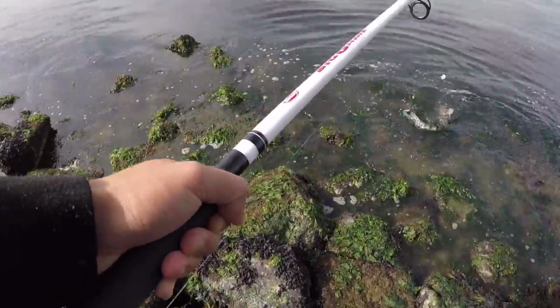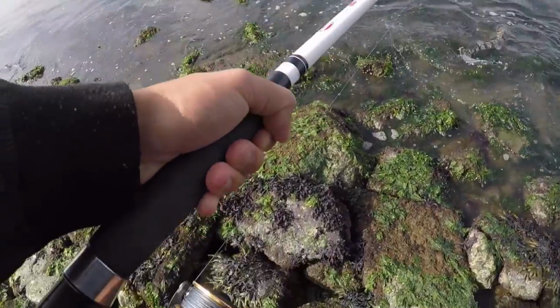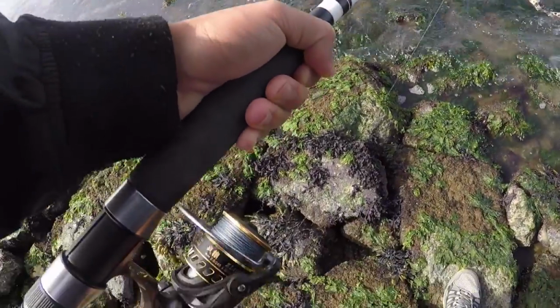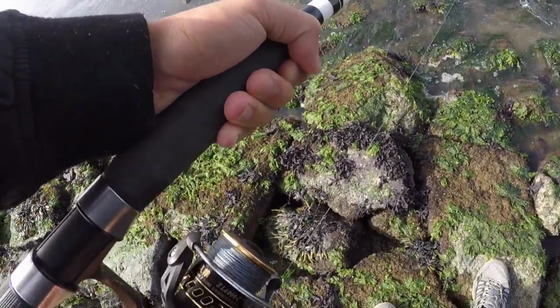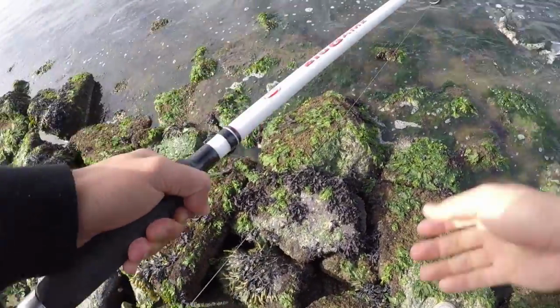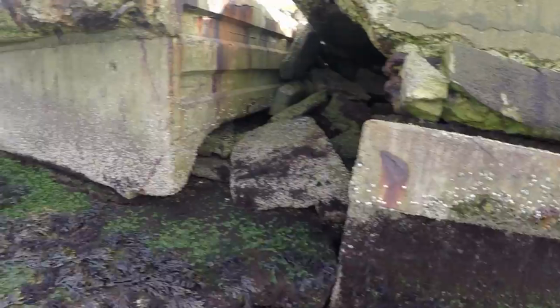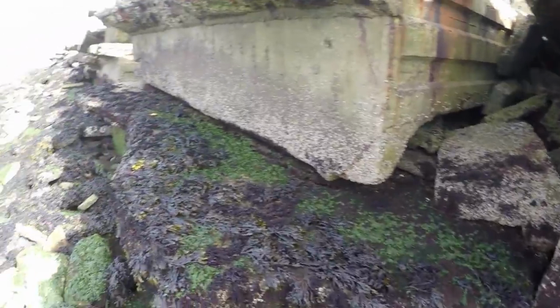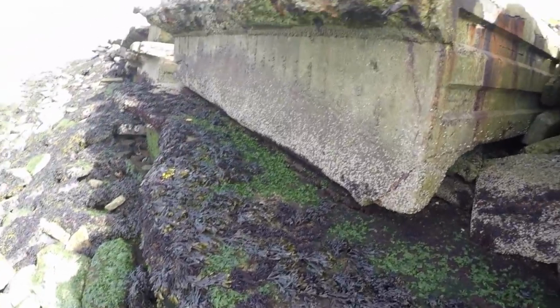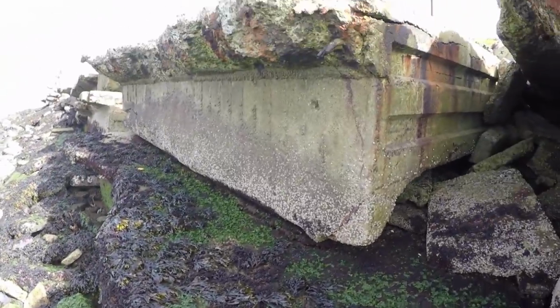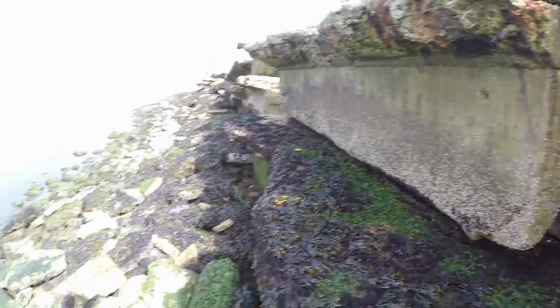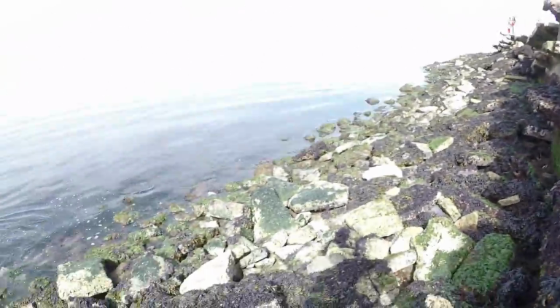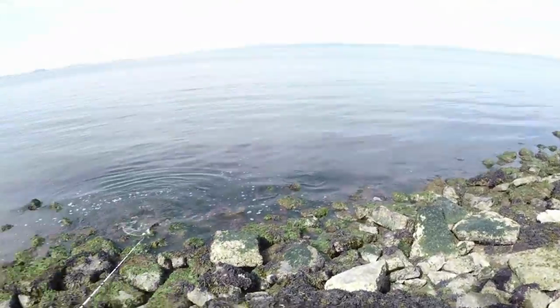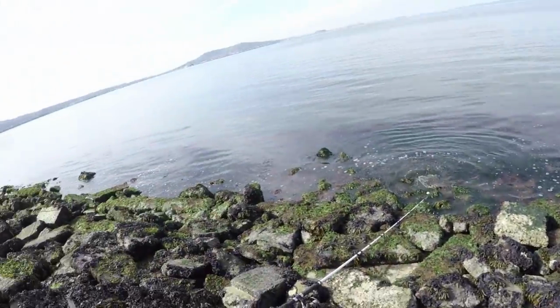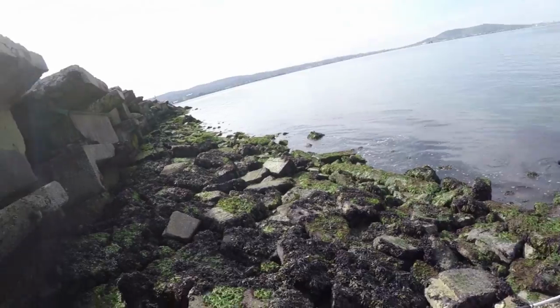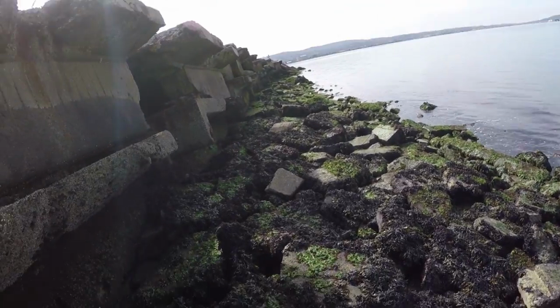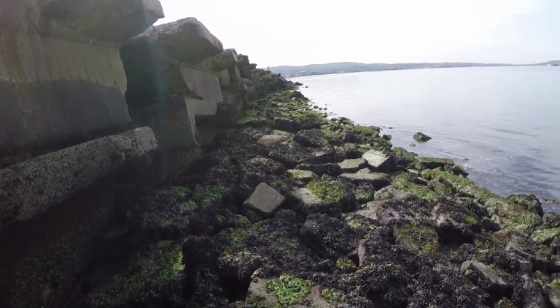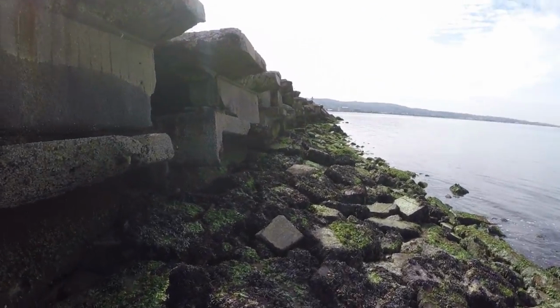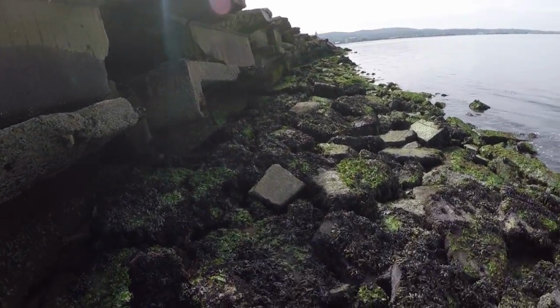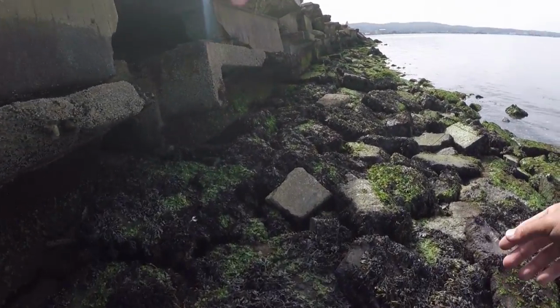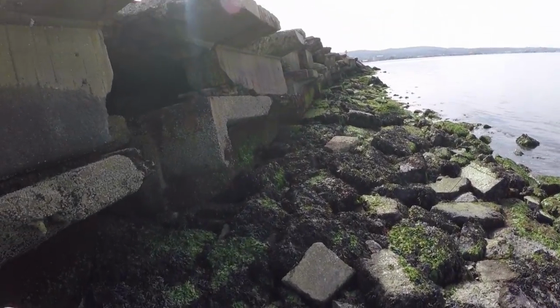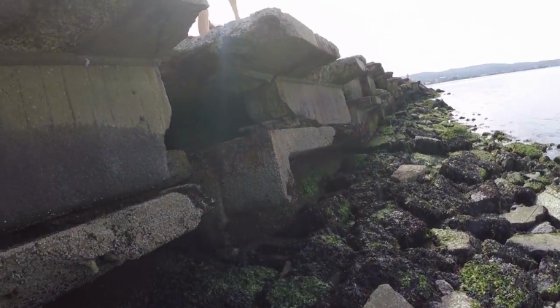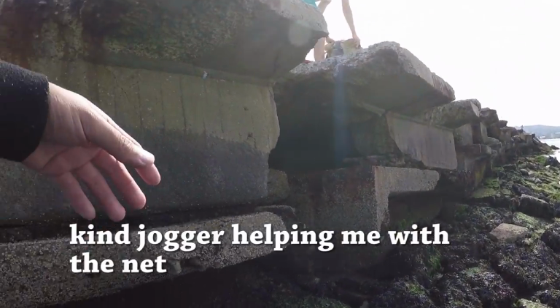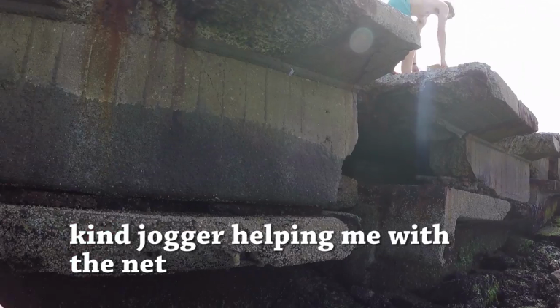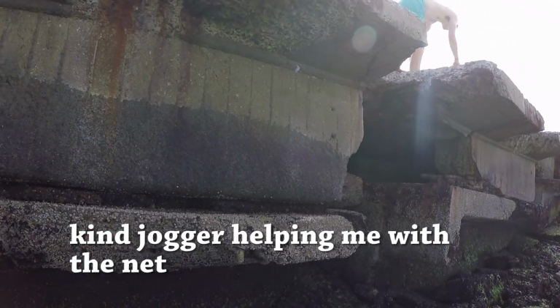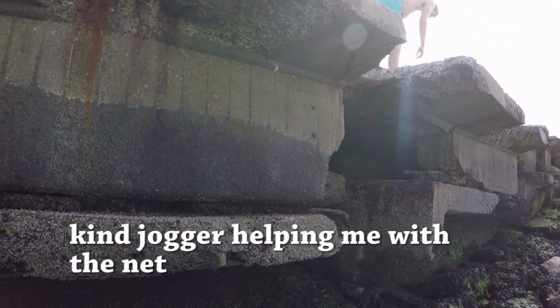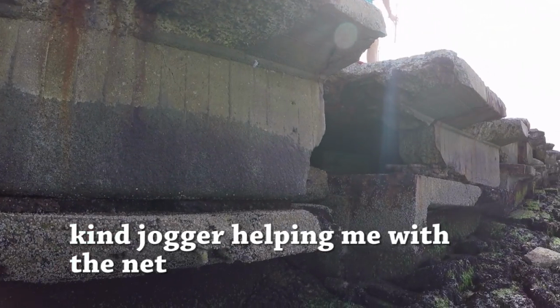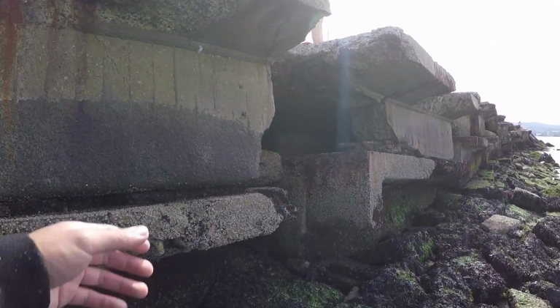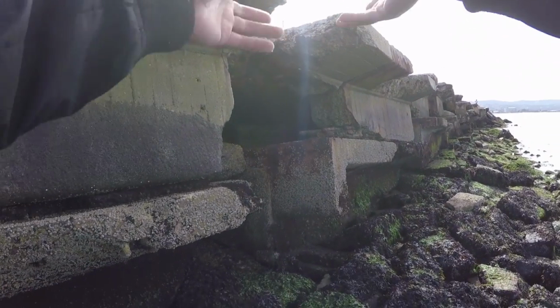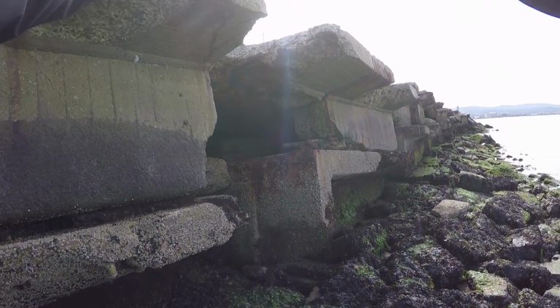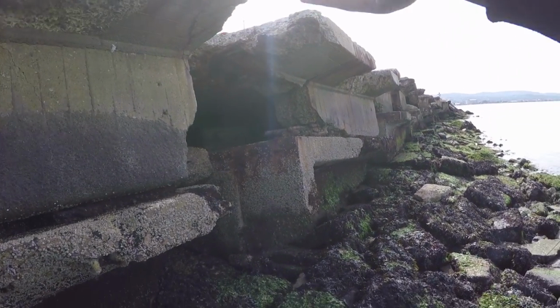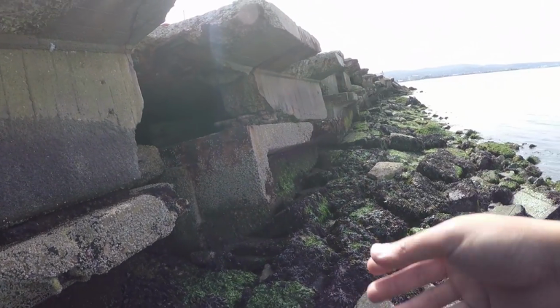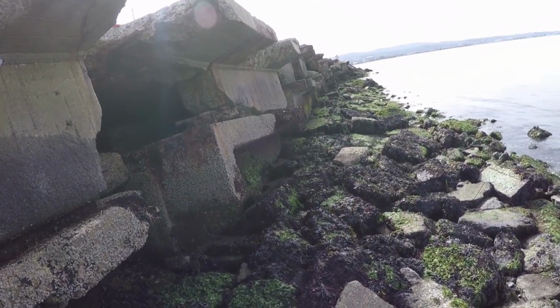Gotta let this little guy go. Let this little guy go. Yeah. Just, it should be on the side. Just the net. Yeah. Thanks.